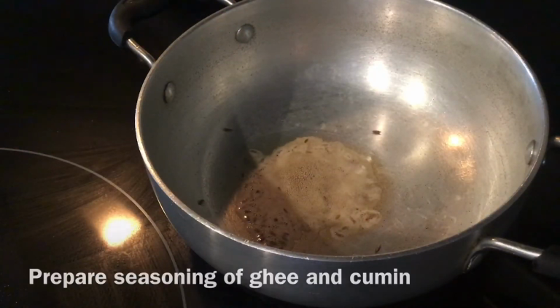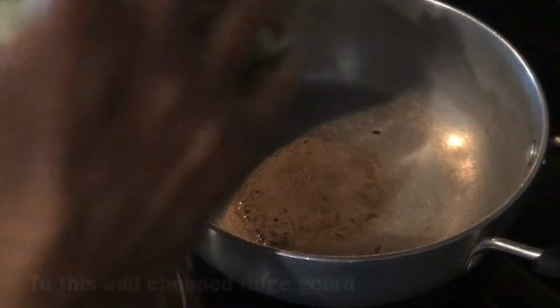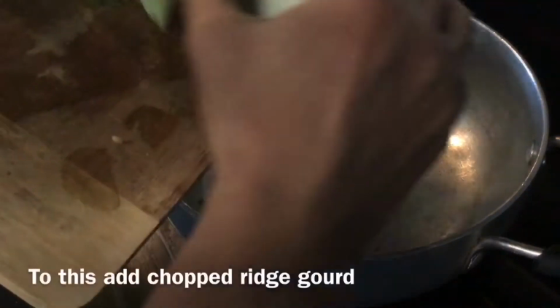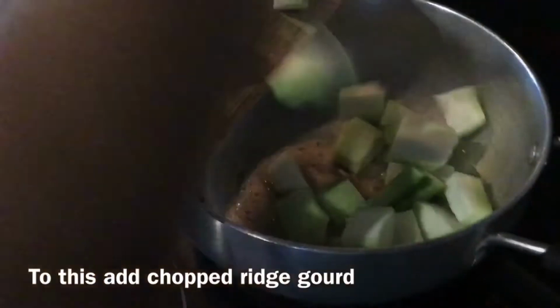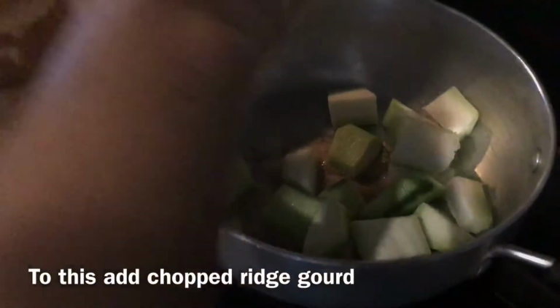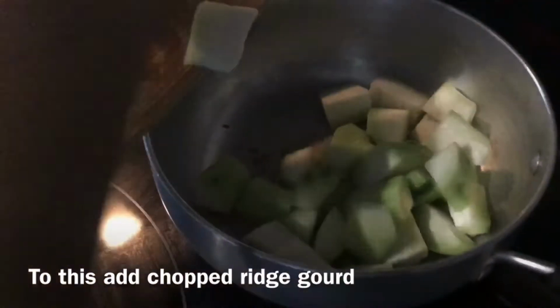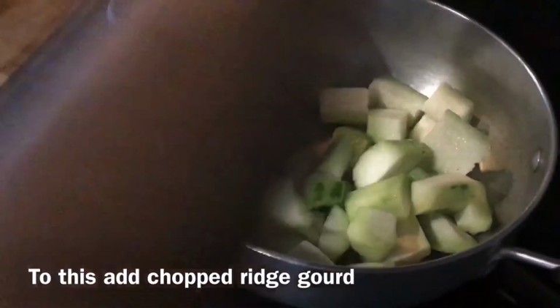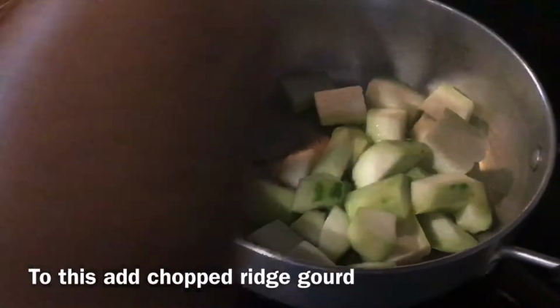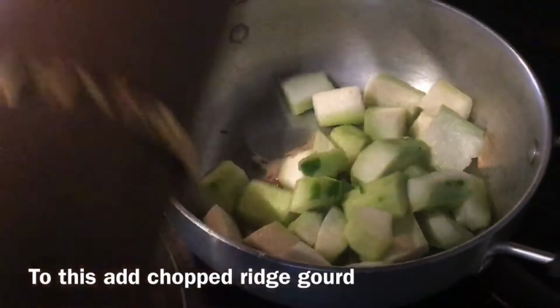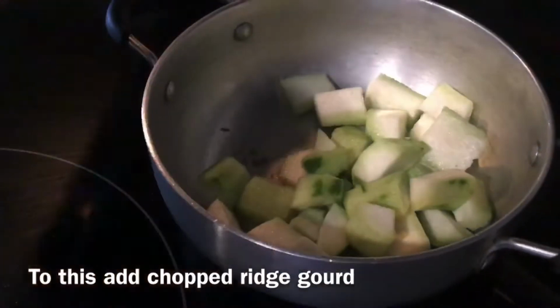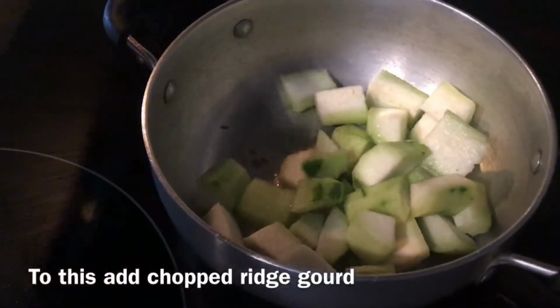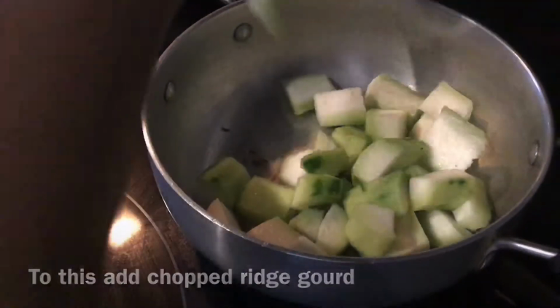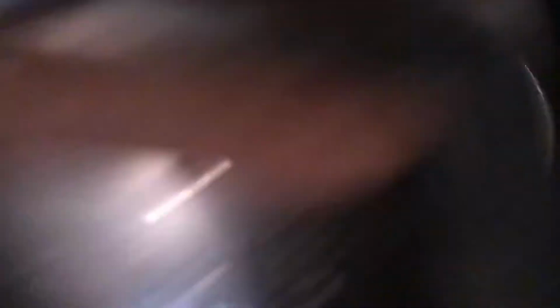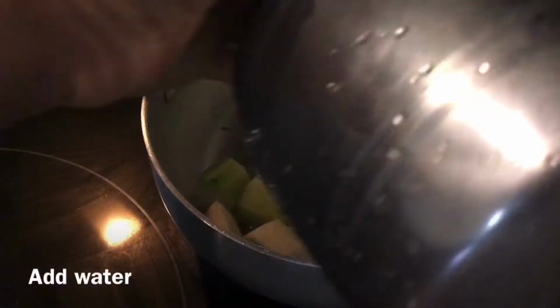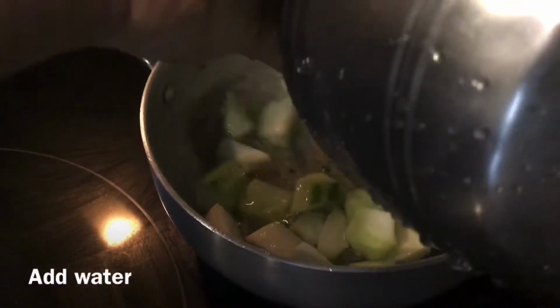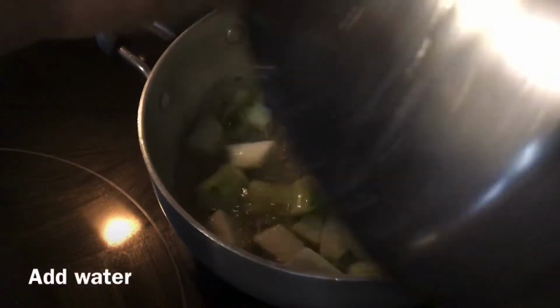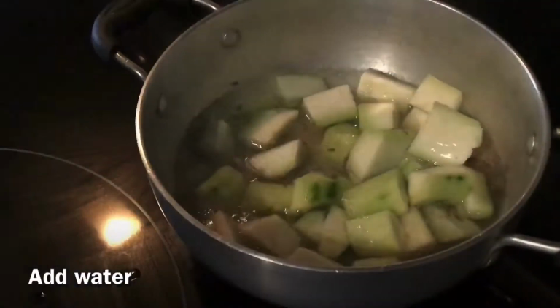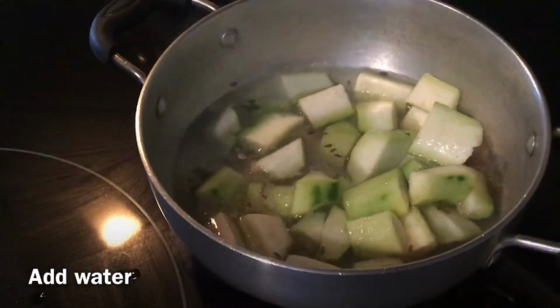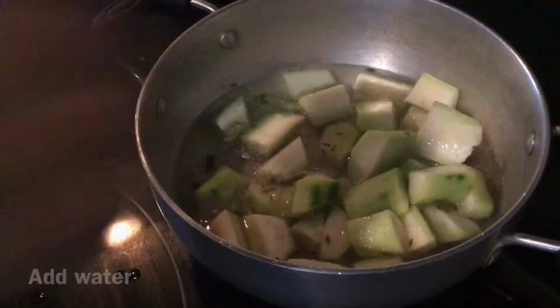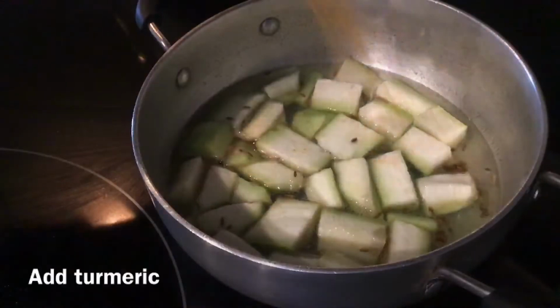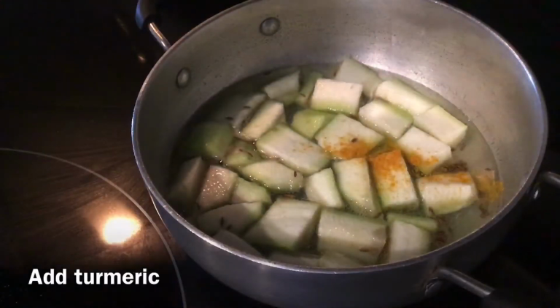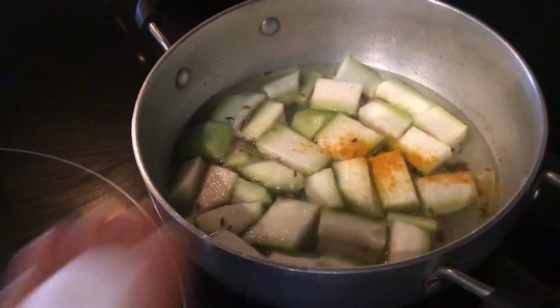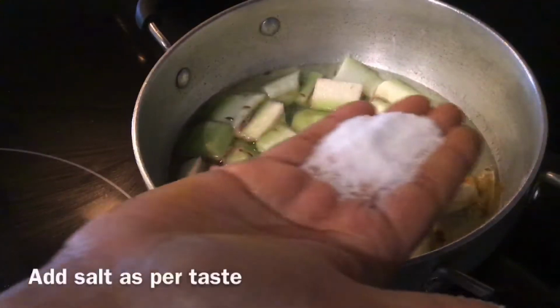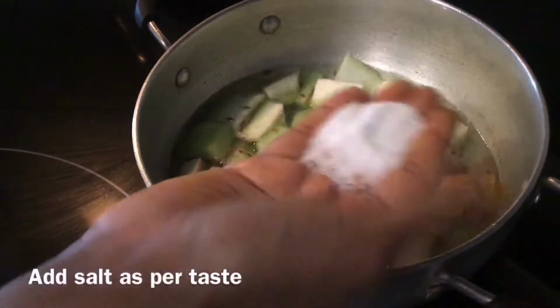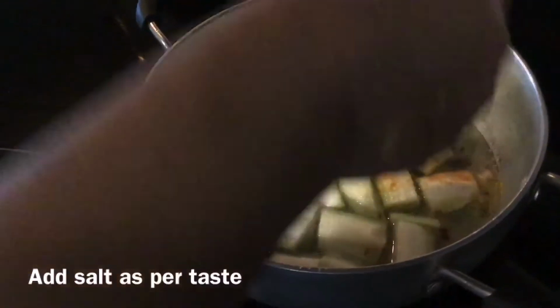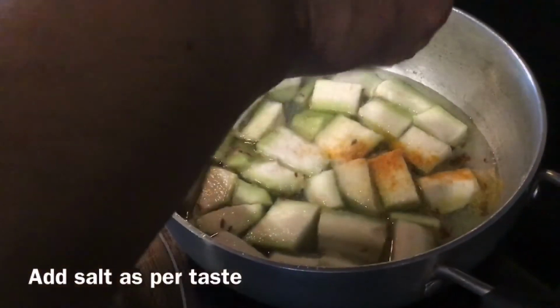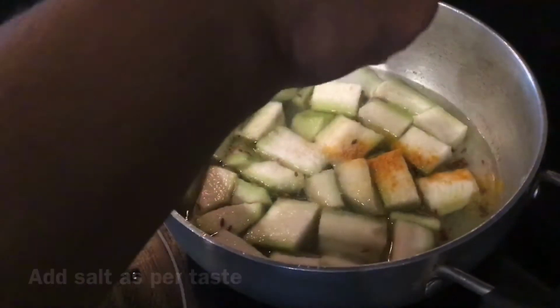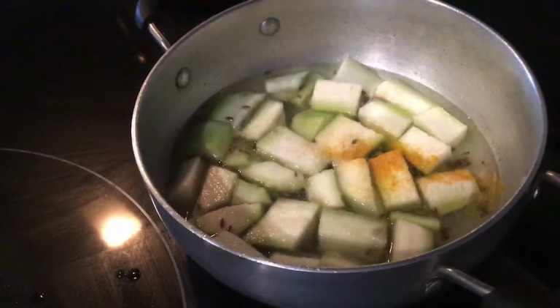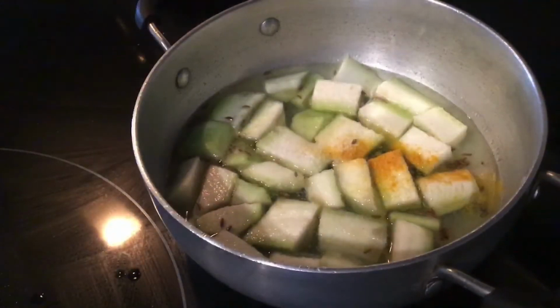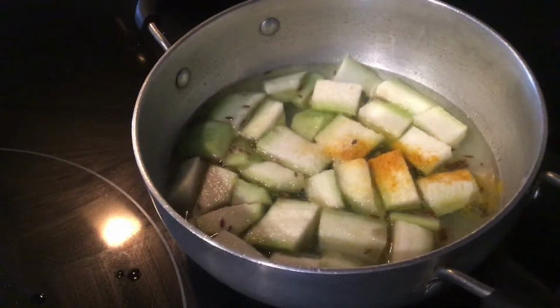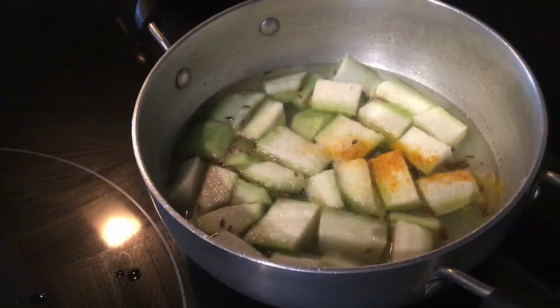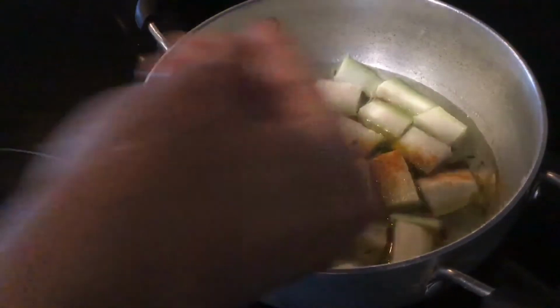Prepare a seasoning of jeera and jeera first. Then add chopped green cardamom, then add water, add salt and turmeric. Bring it to boil.